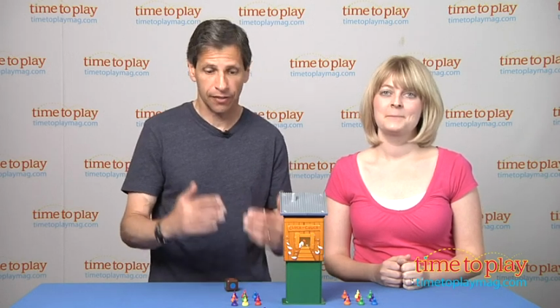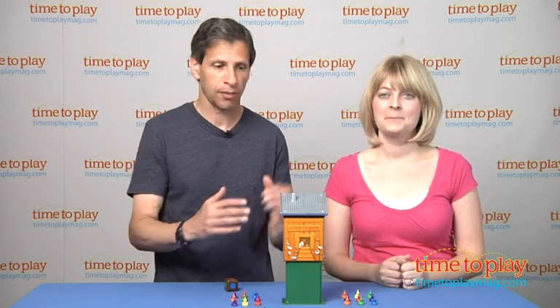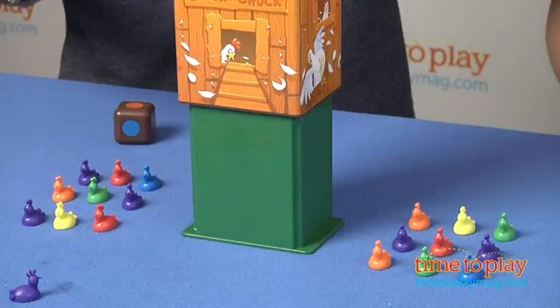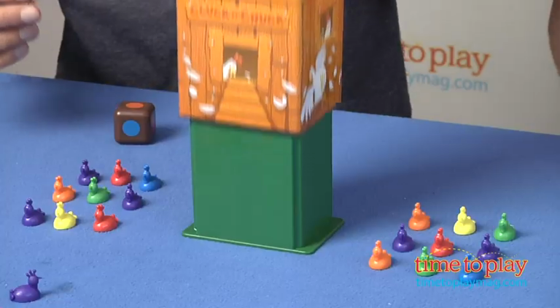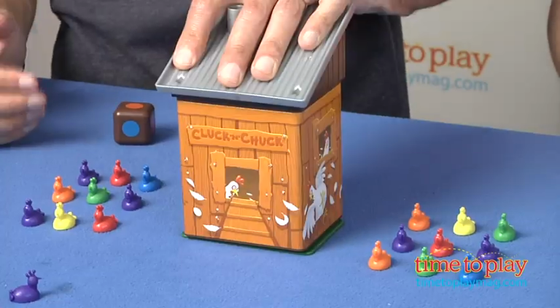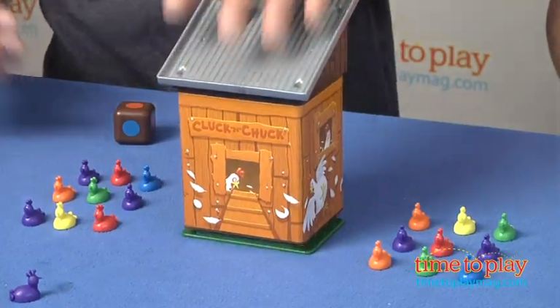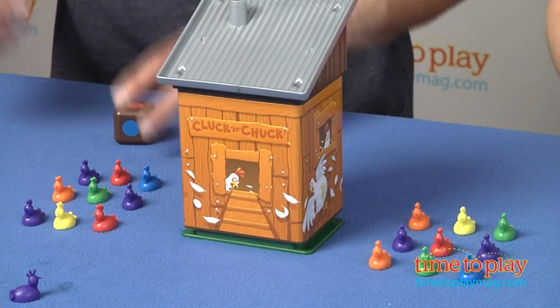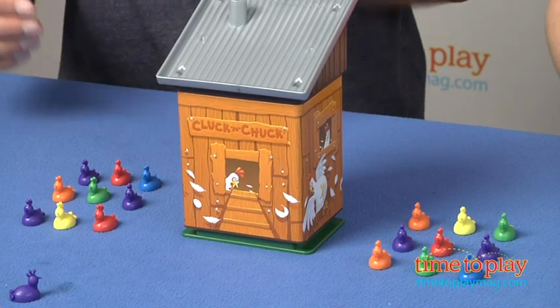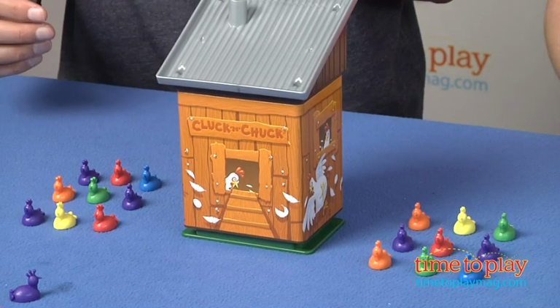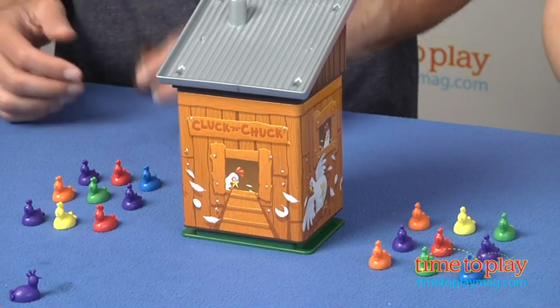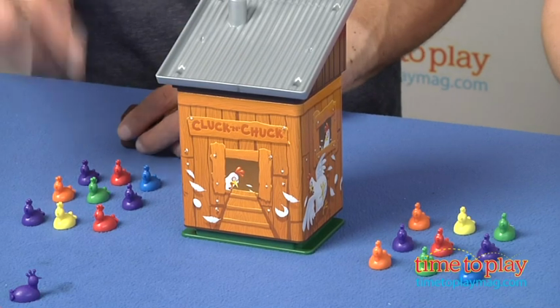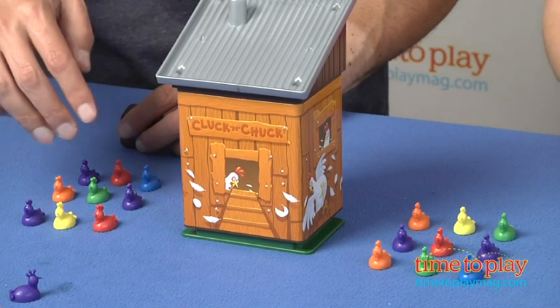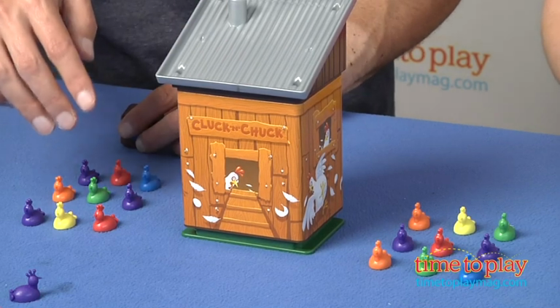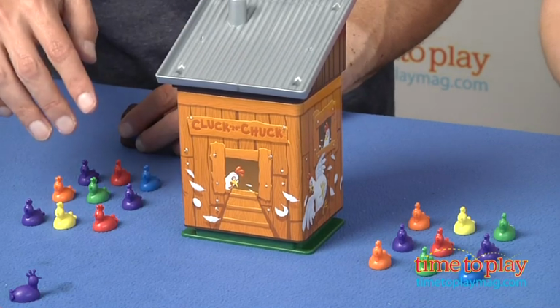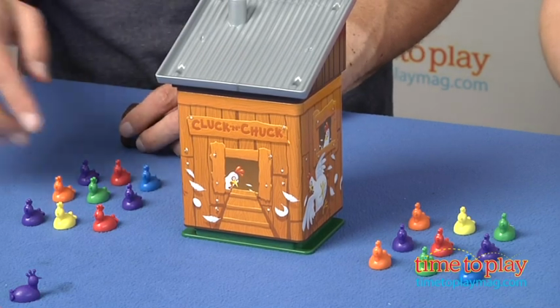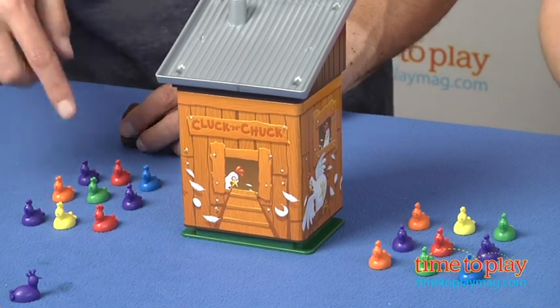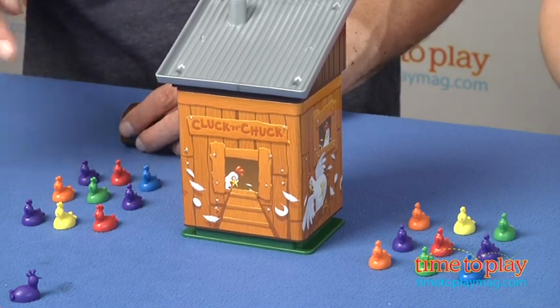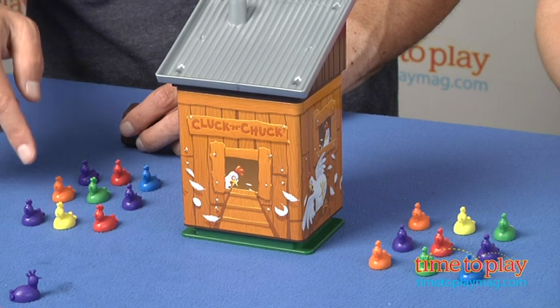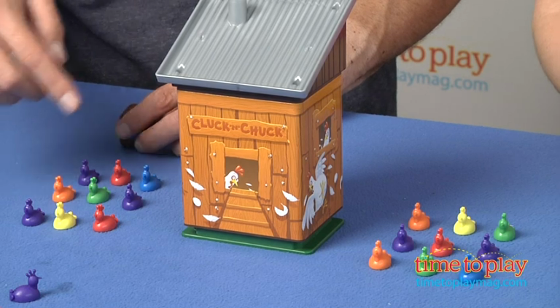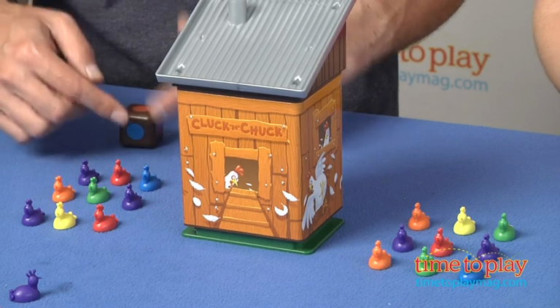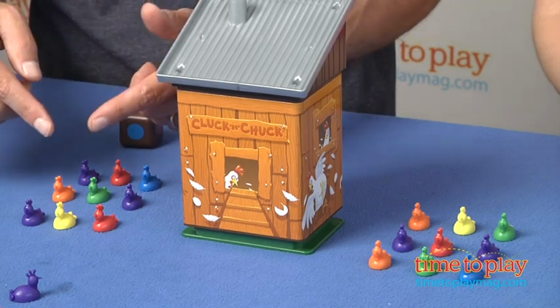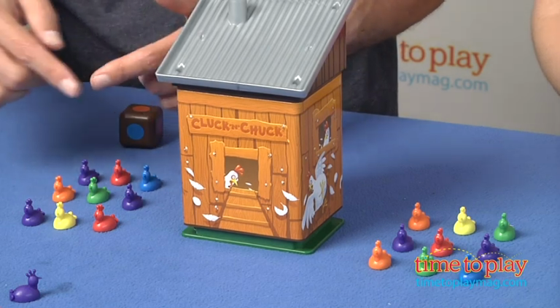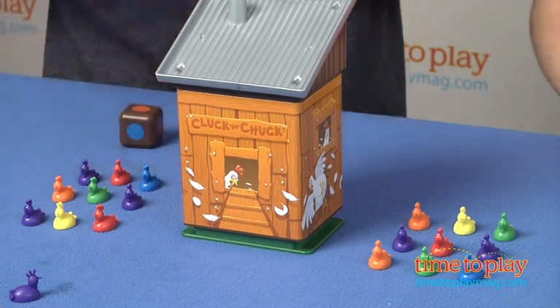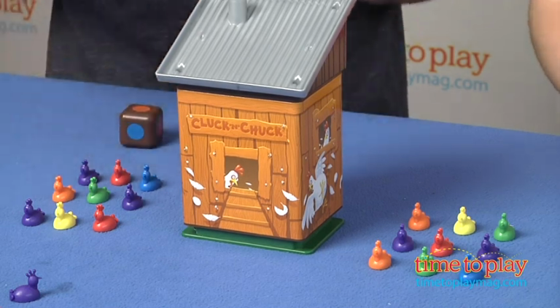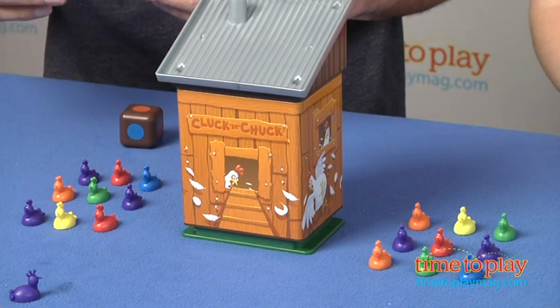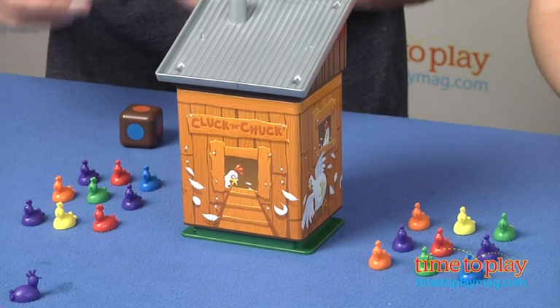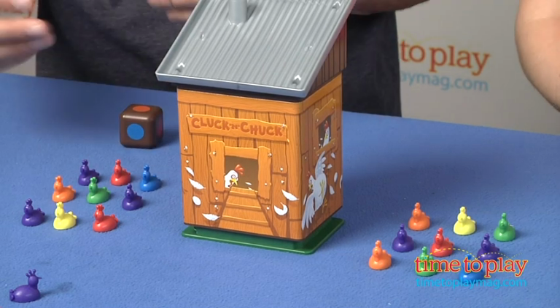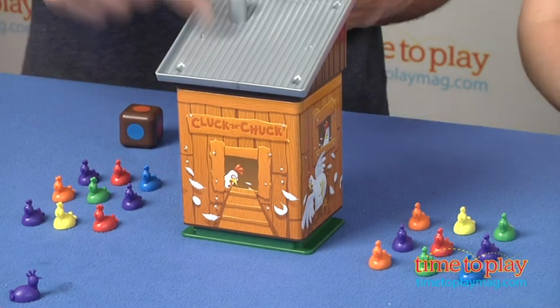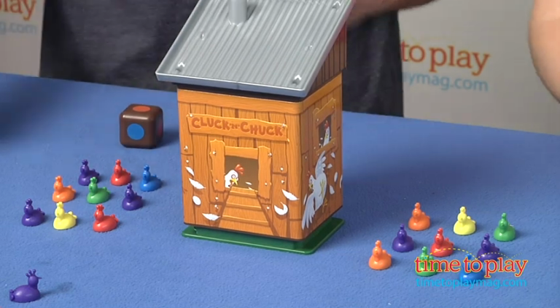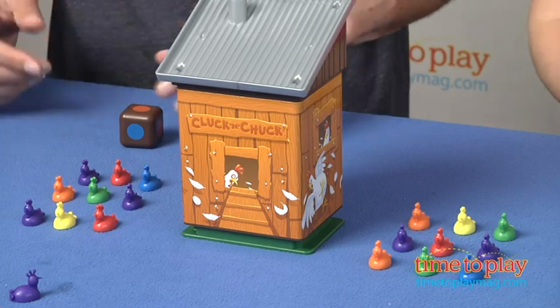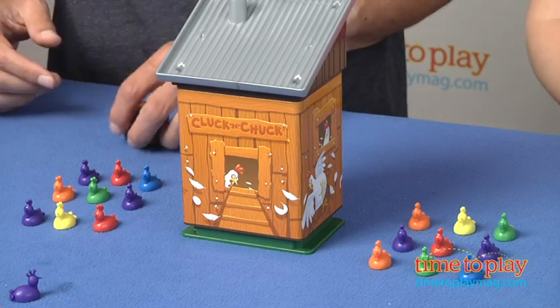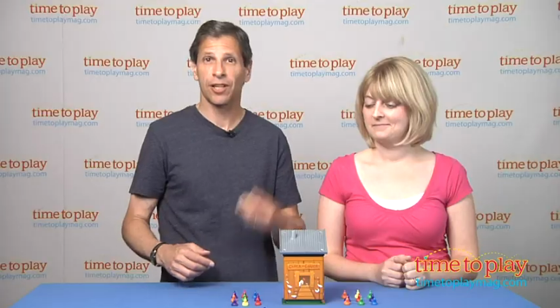The first thing you're going to do is set the timer going, and what you do is you roll the die and you have to get rid of the chickens in your front row. Once you get rid of one chicken in your front row, you have to move the others up until you get rid of all nine of your chickens, but if you get popped, you might get more chickens.